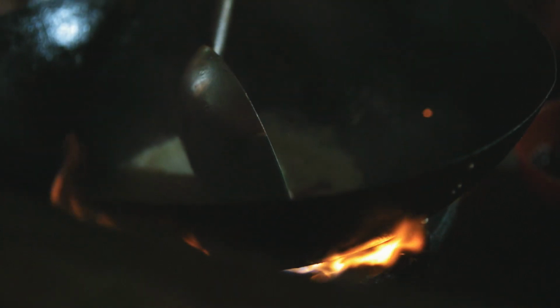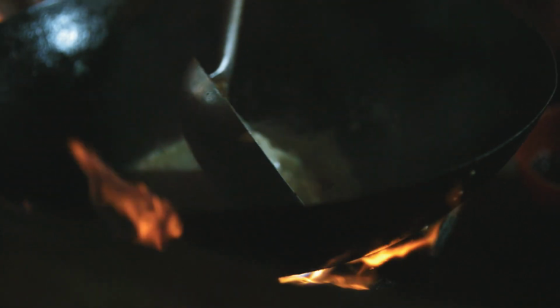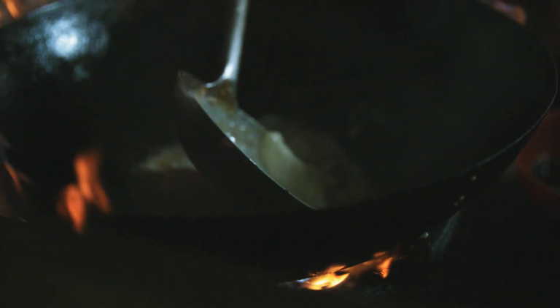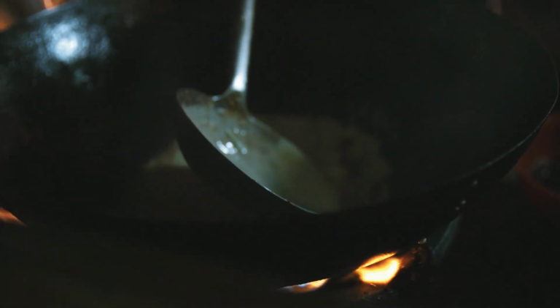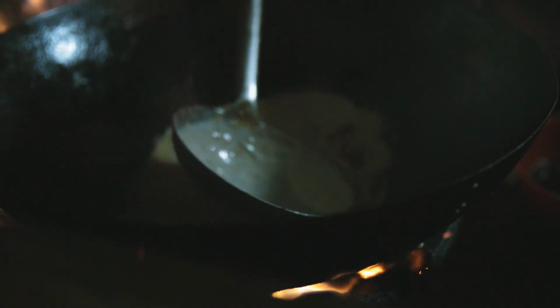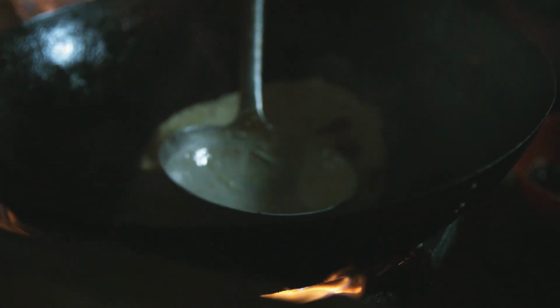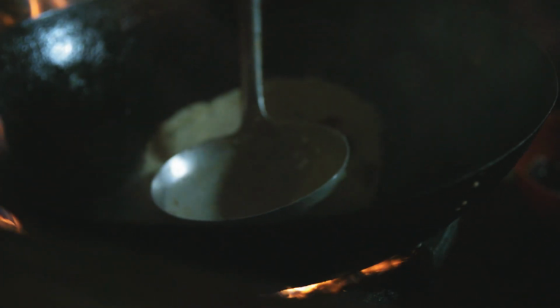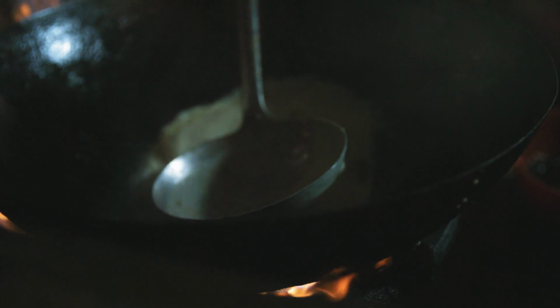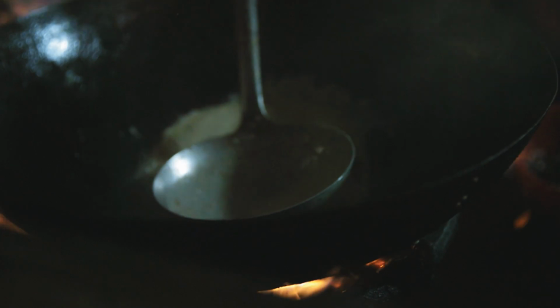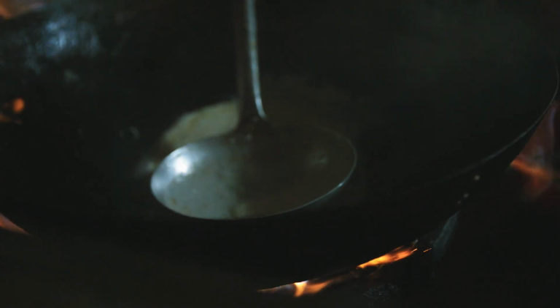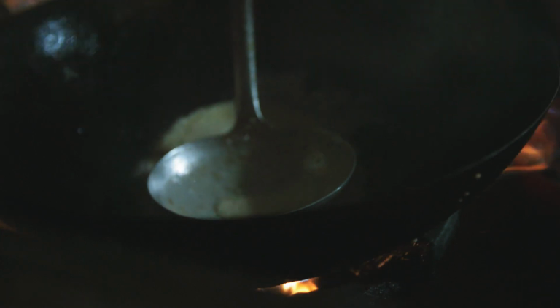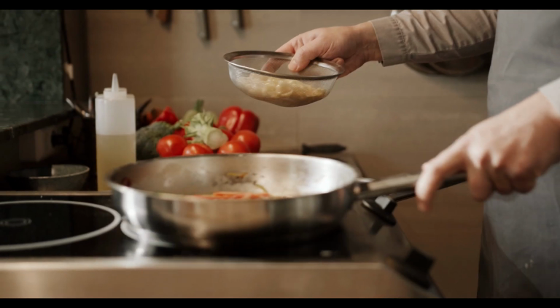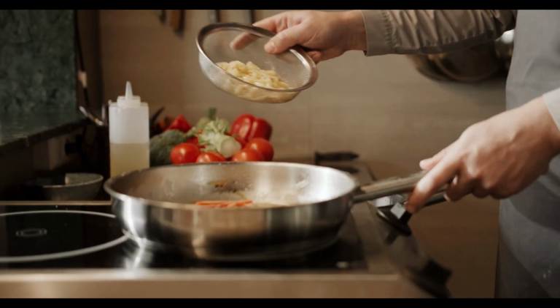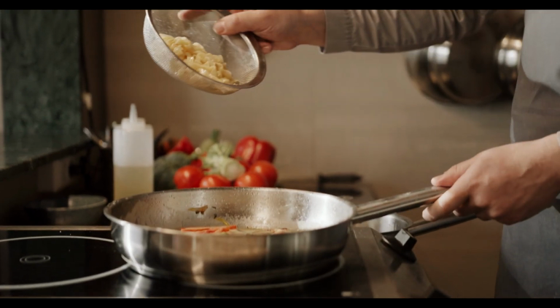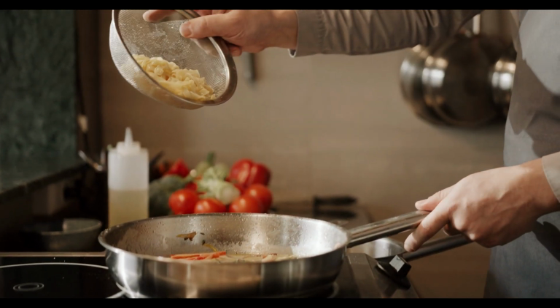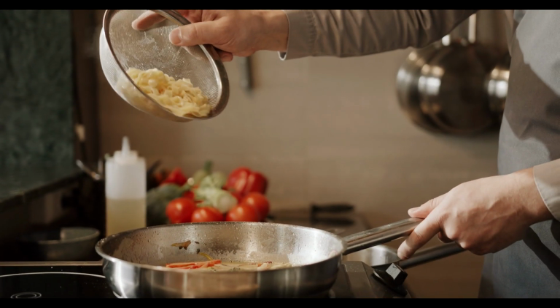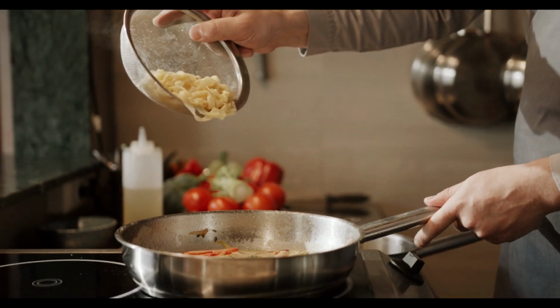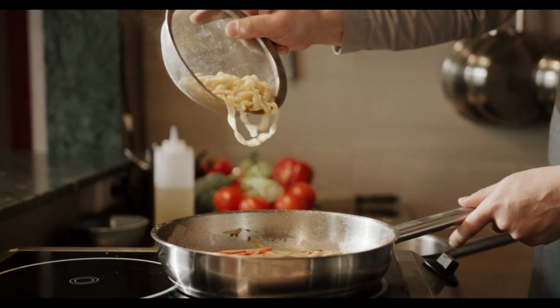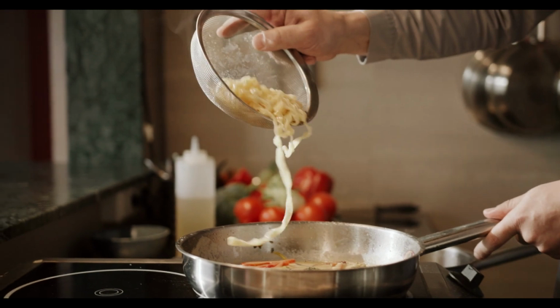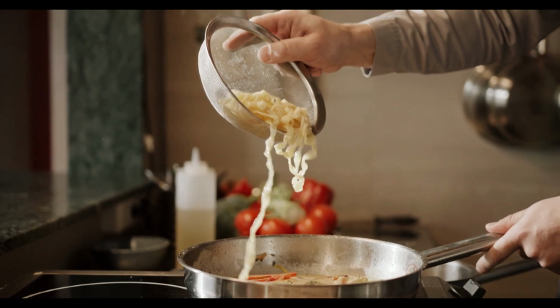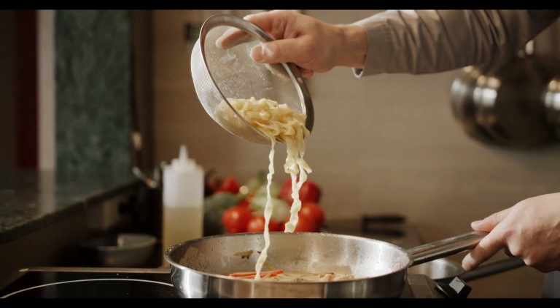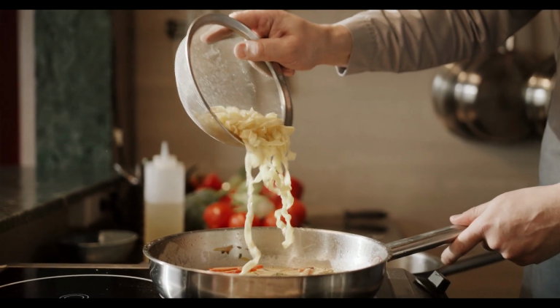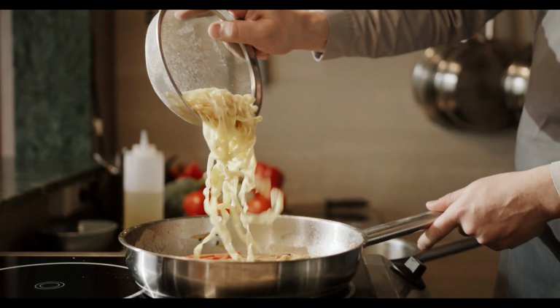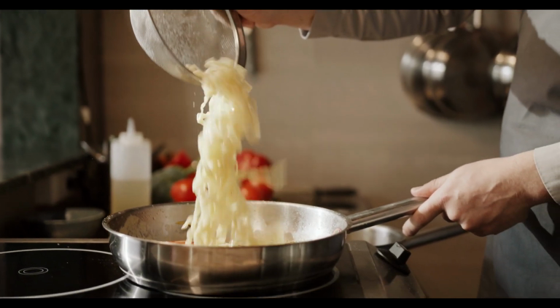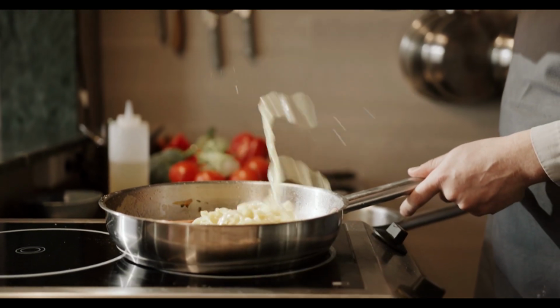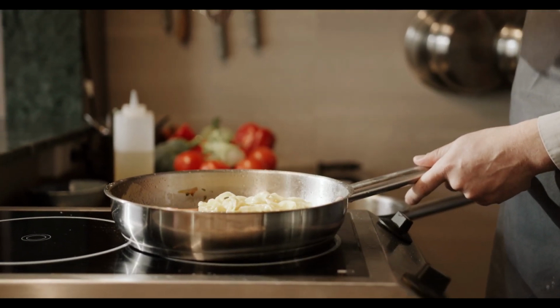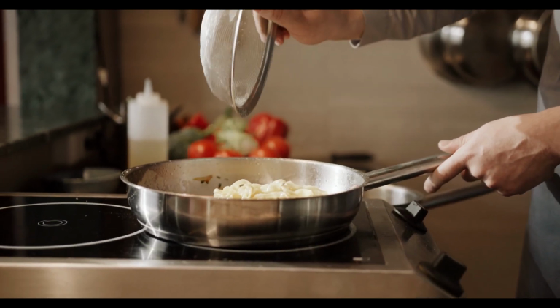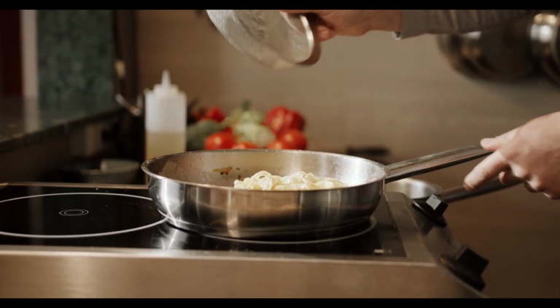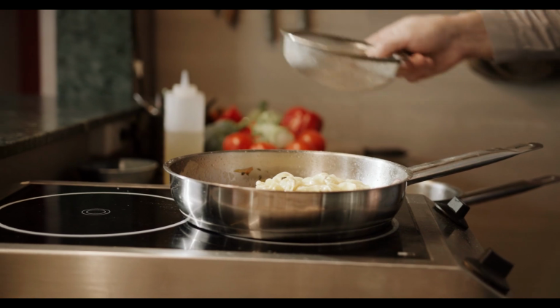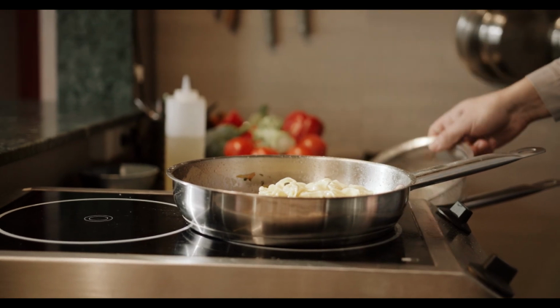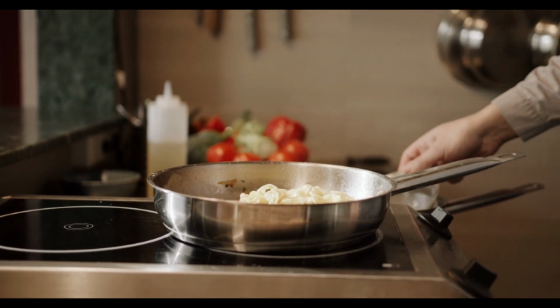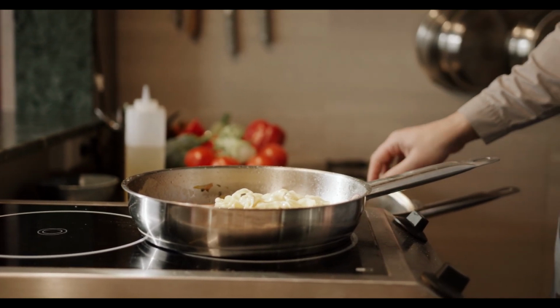Add the bite-sized pieces of bass fillet to the pot, and cook for about 5 minutes, or until the fish is cooked through. Season the chowder with salt and pepper to taste. Stir in the heavy cream, and heat the chowder until warmed through. Serve the chowder hot, garnished with the cooked bacon and chopped fresh parsley.